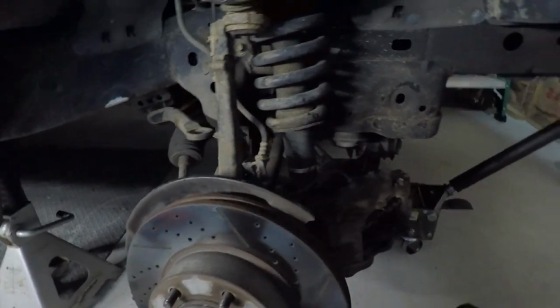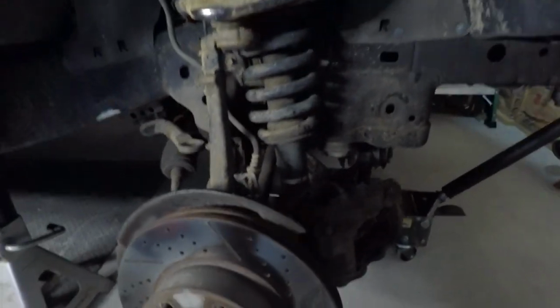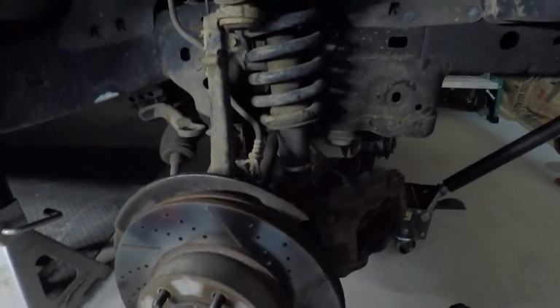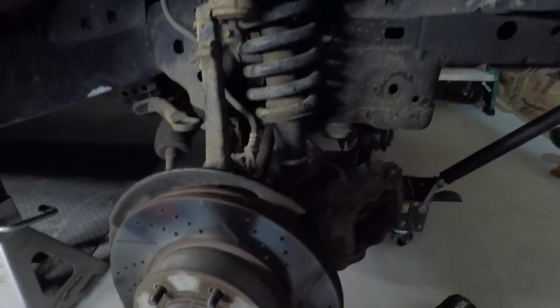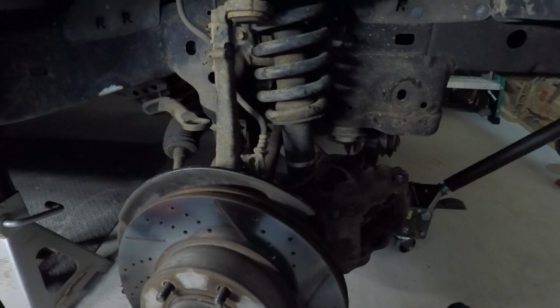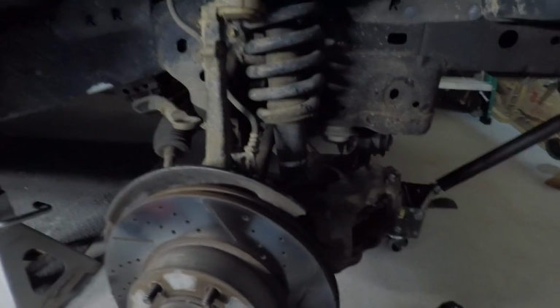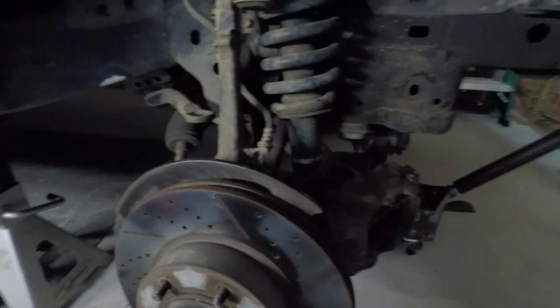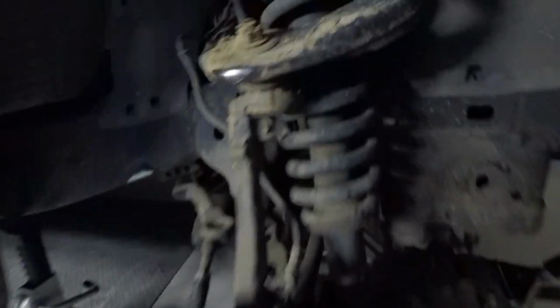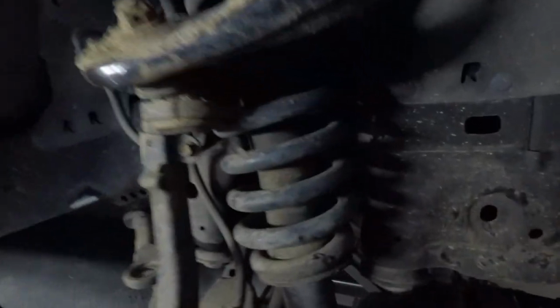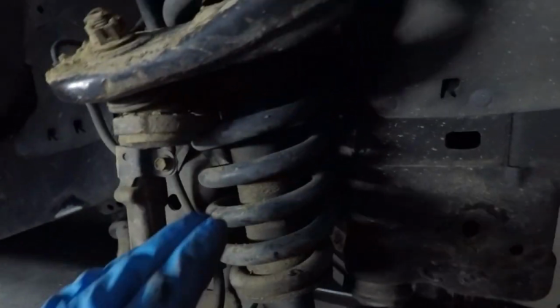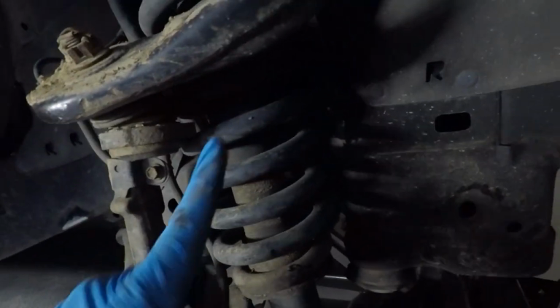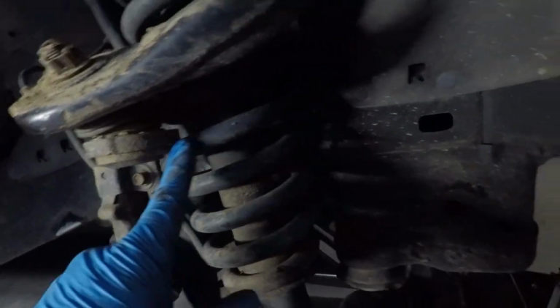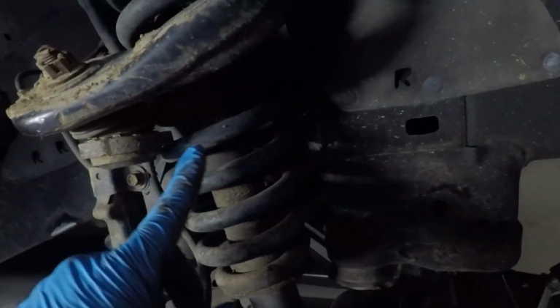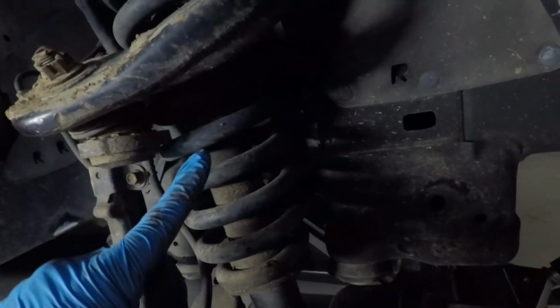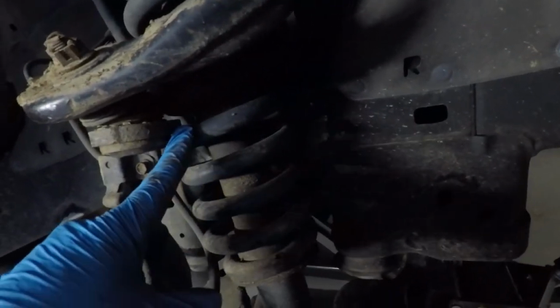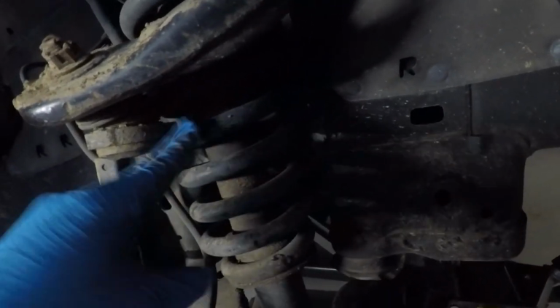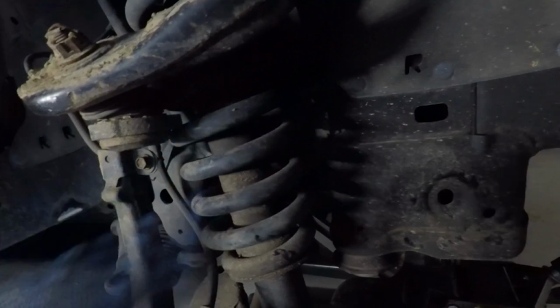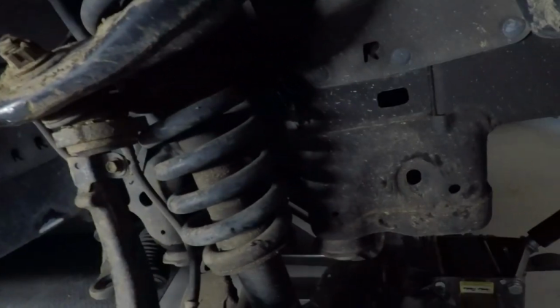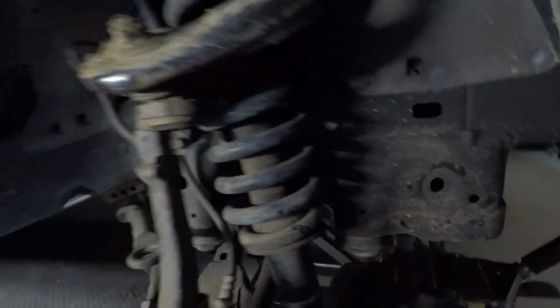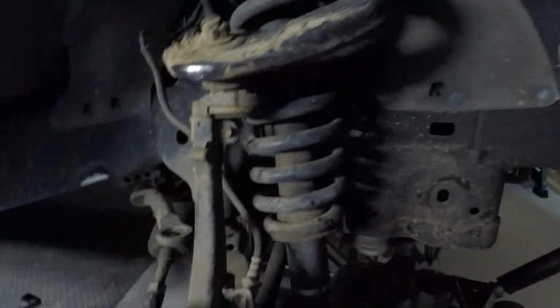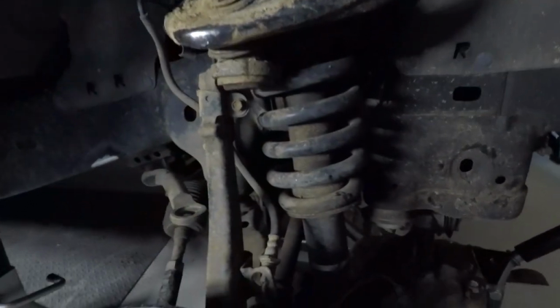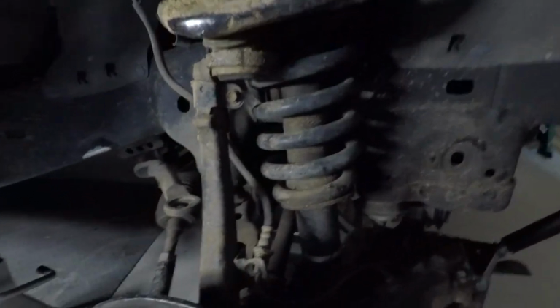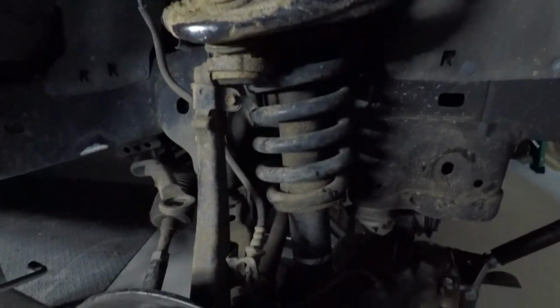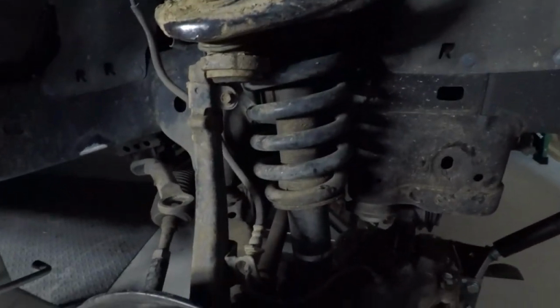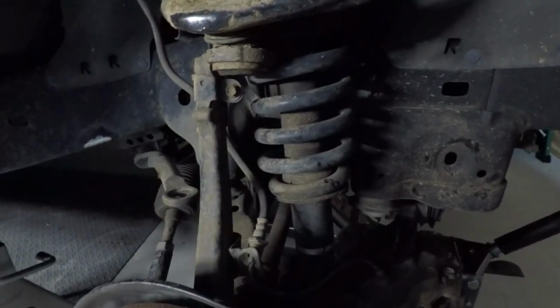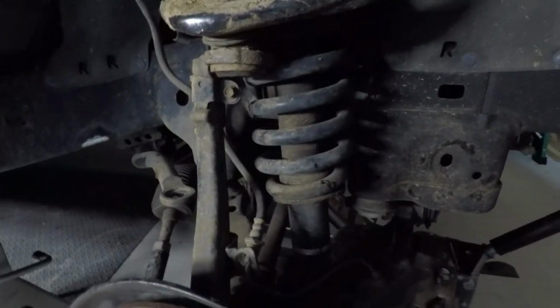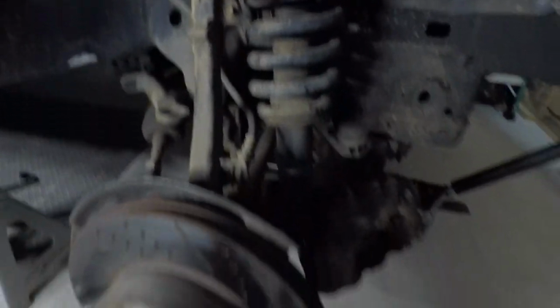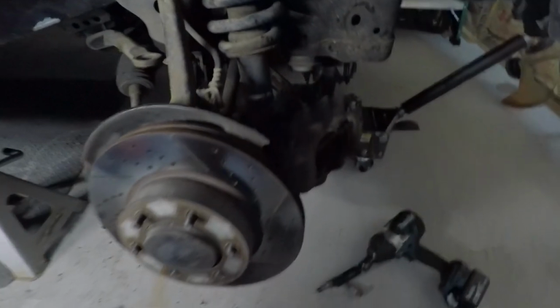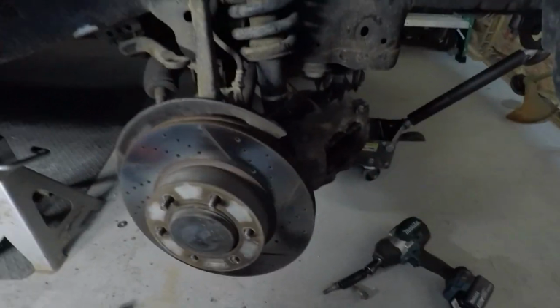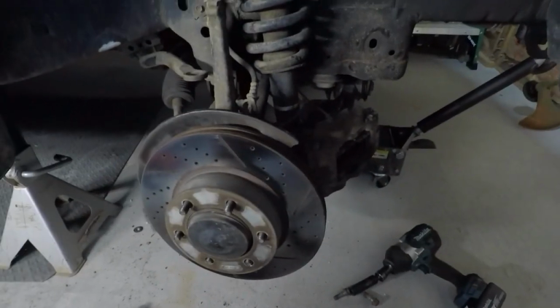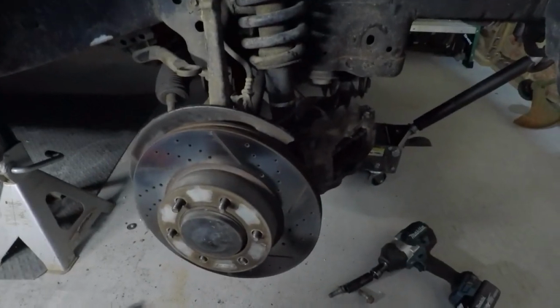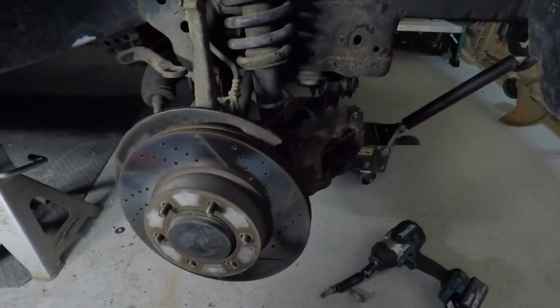Removing the sway bar gave the front suspension some travel. If it goes up too high on these Toyotas though, the spindle will actually hit the spring — so be aware of that. But for right now we'll proceed here.